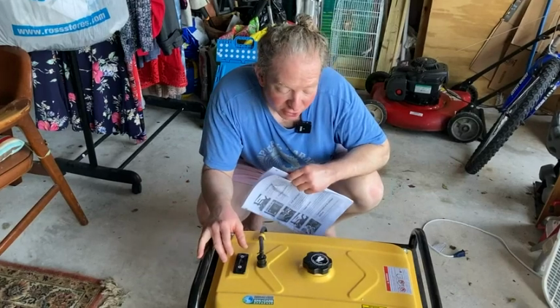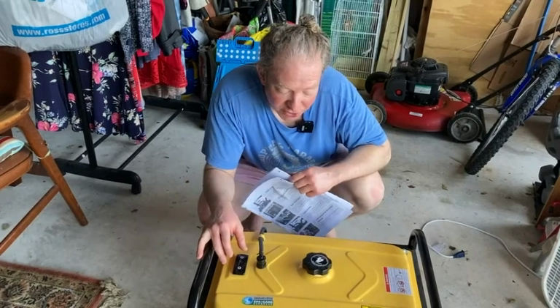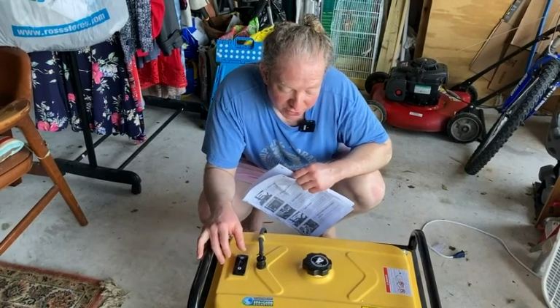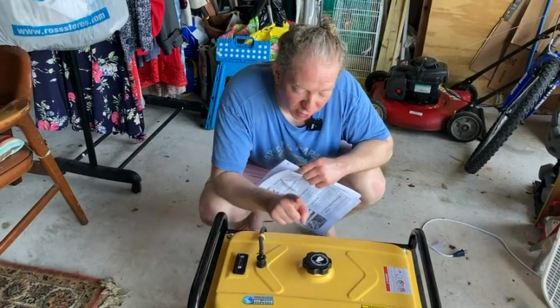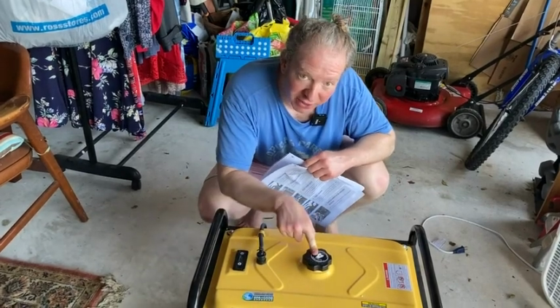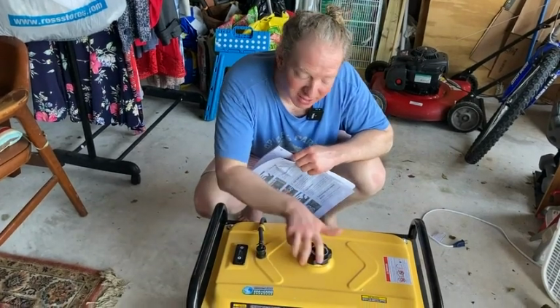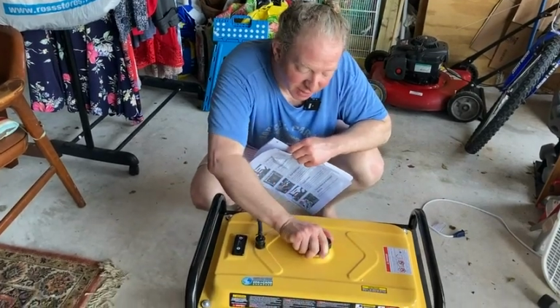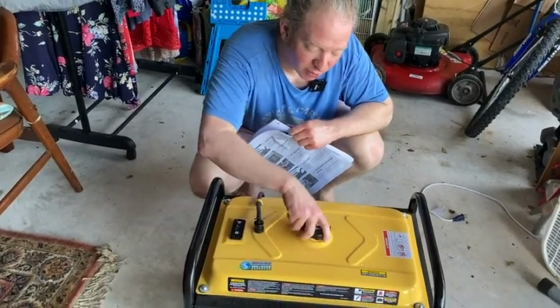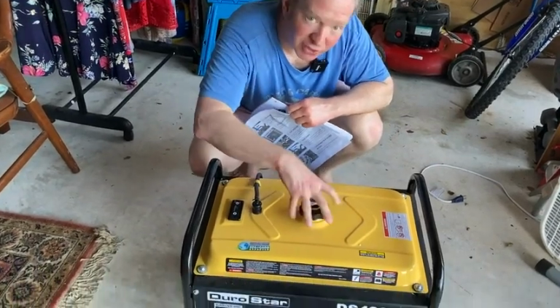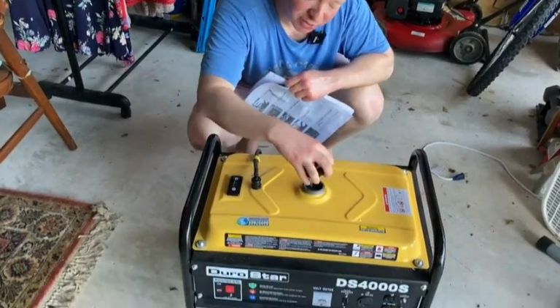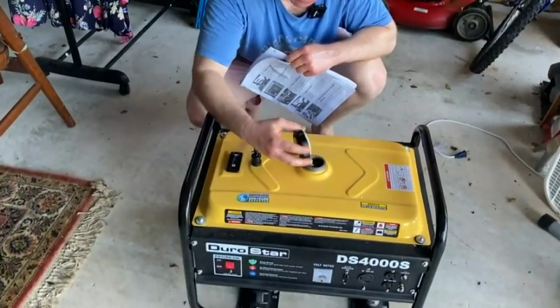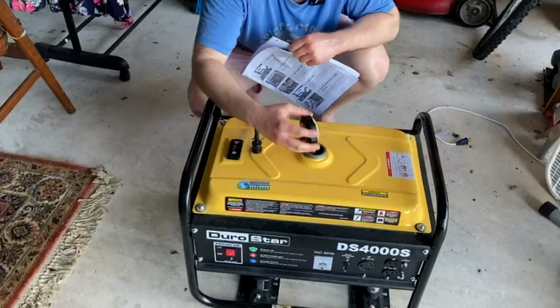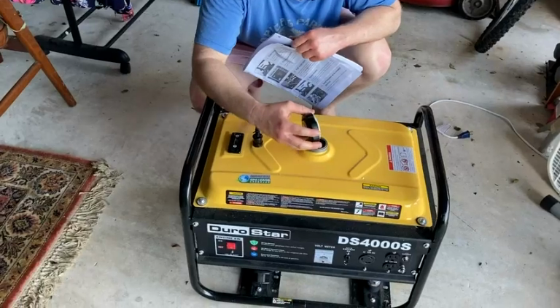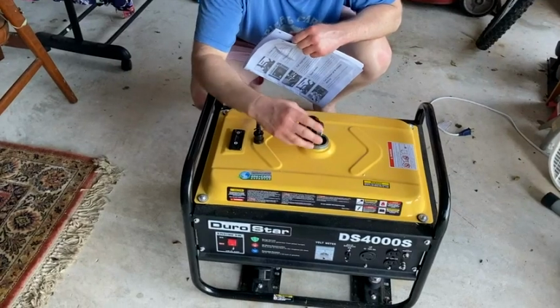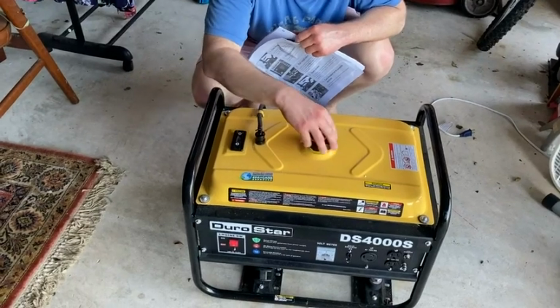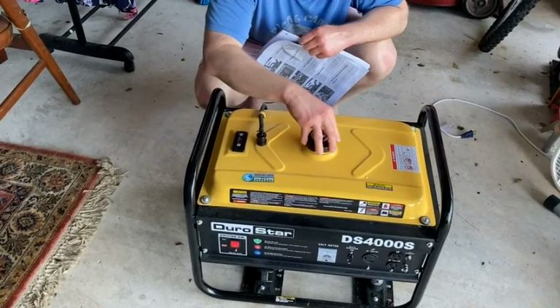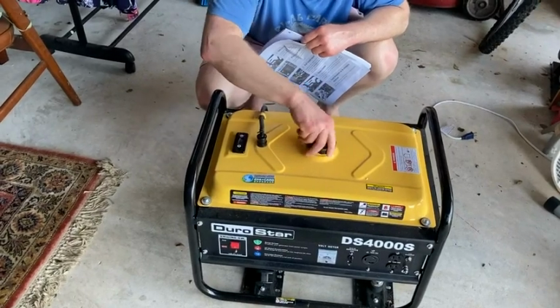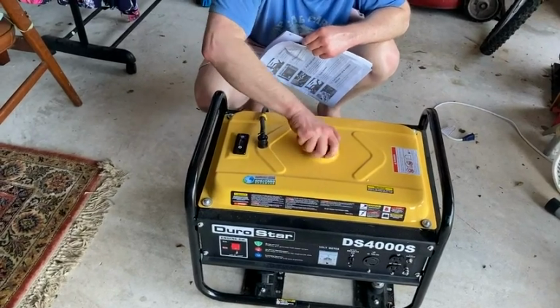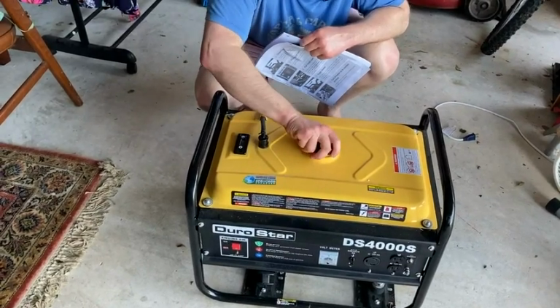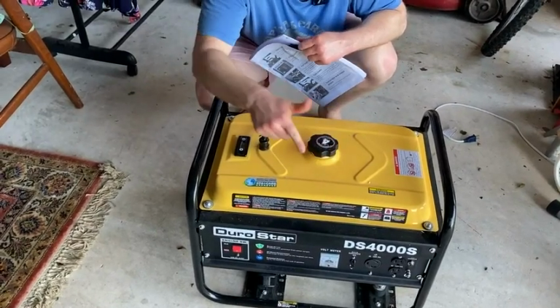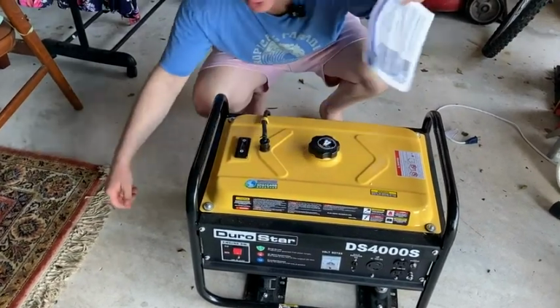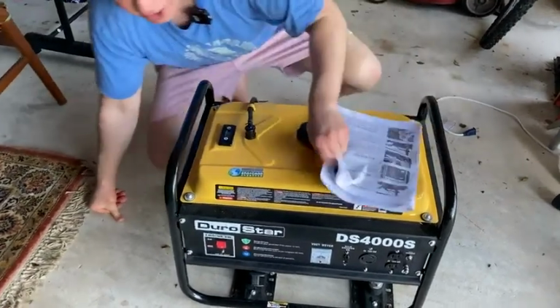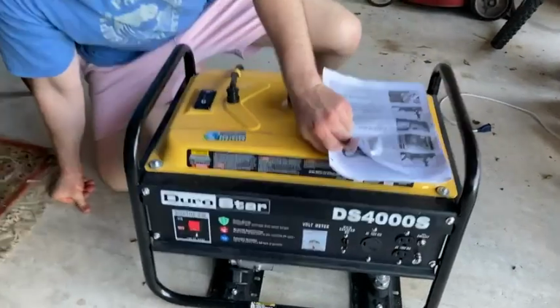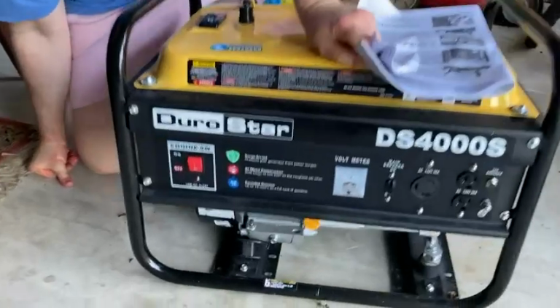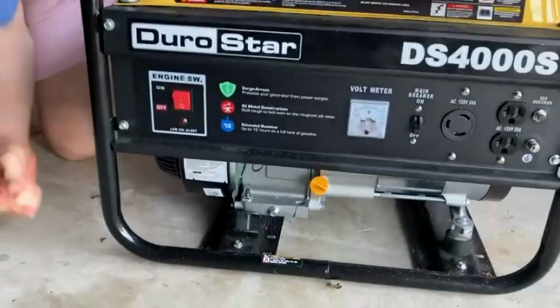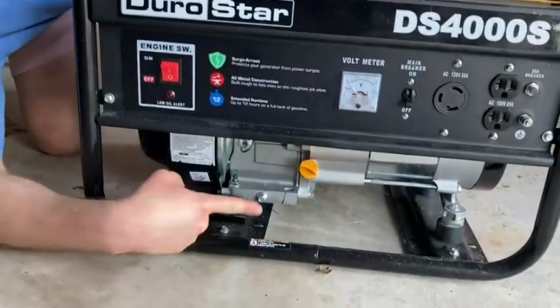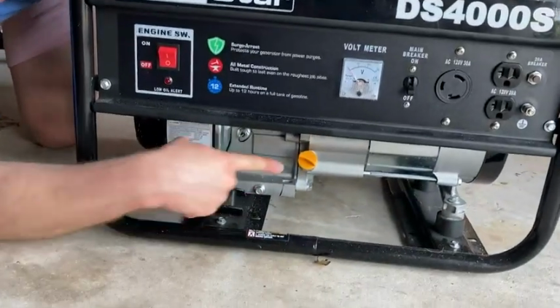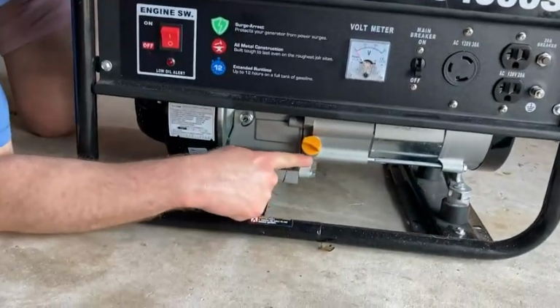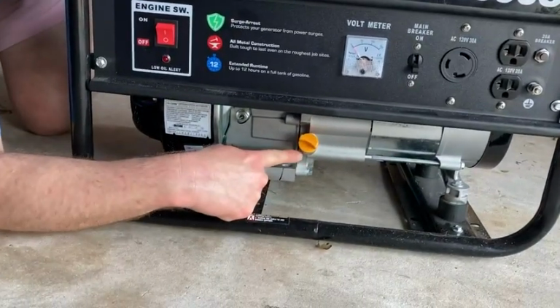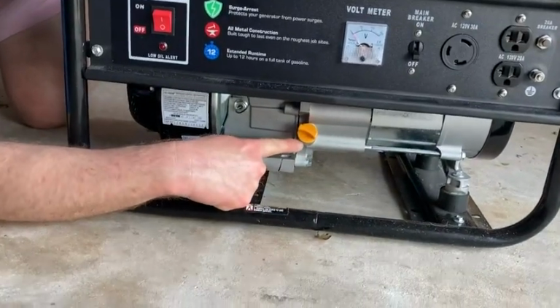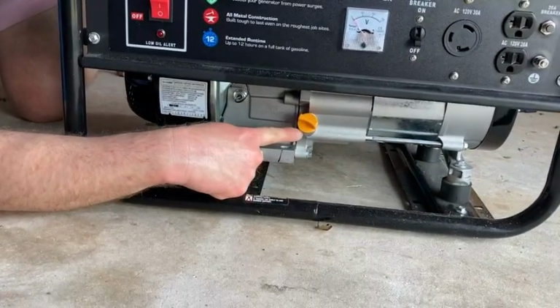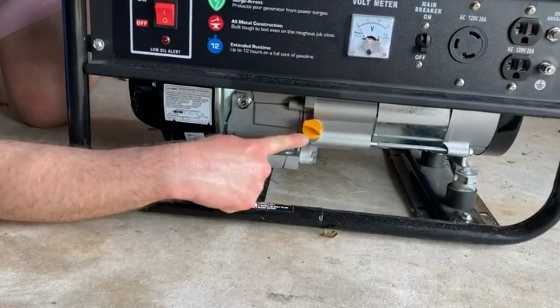So the first thing you want to do is make sure it has gas. This is where the gas goes, so when you buy this you will need to get gas for your generator. And then down over here, the generator uses oil, so this is where the oil goes in the generator right here.